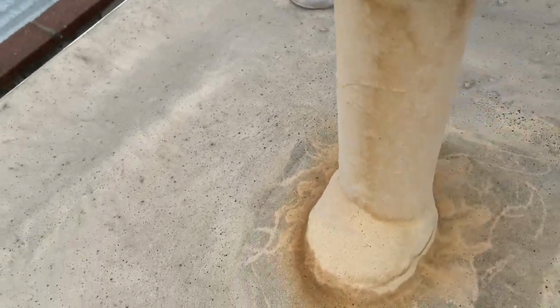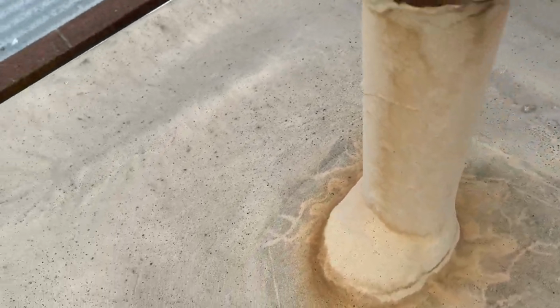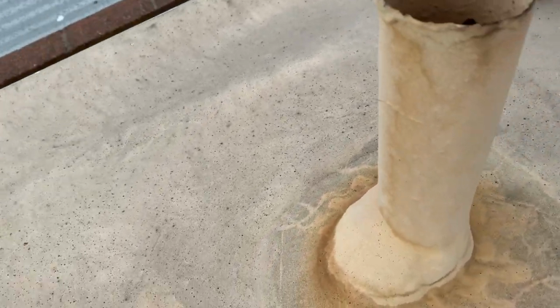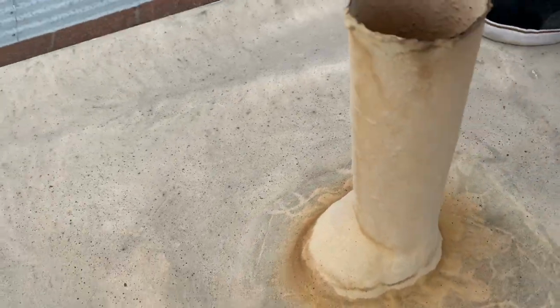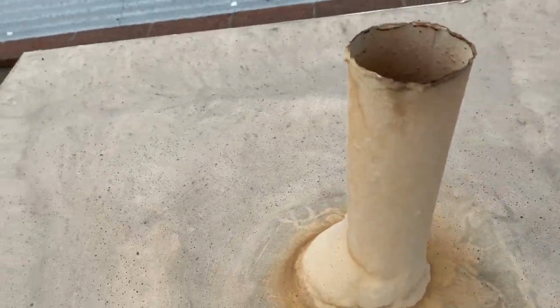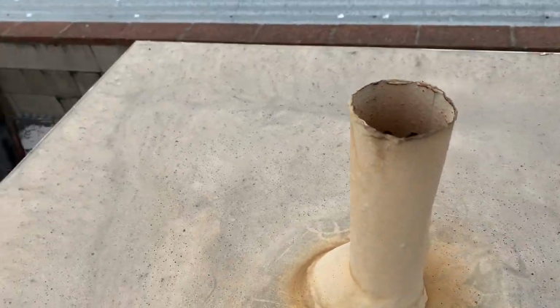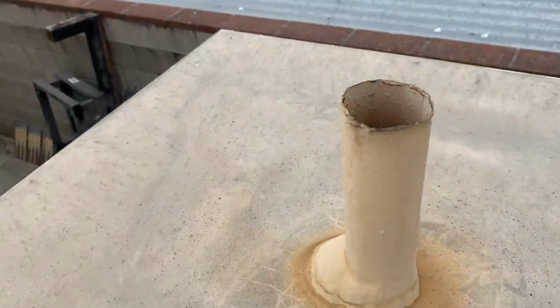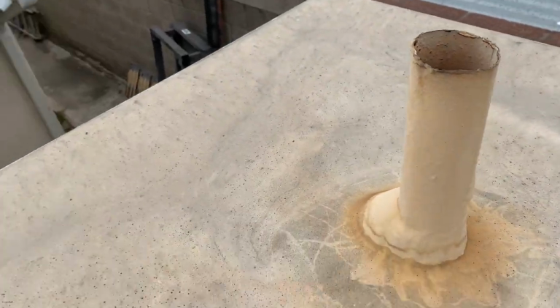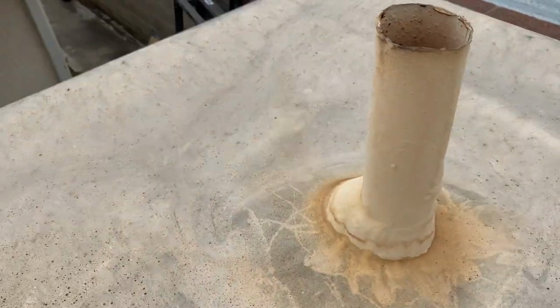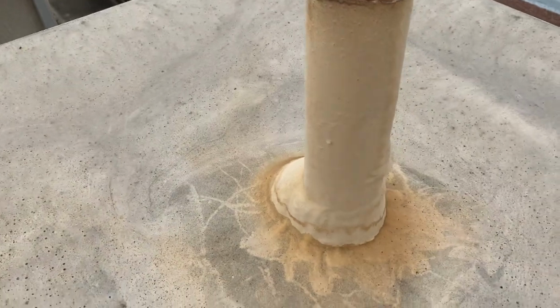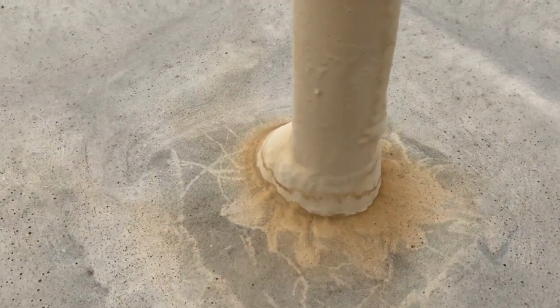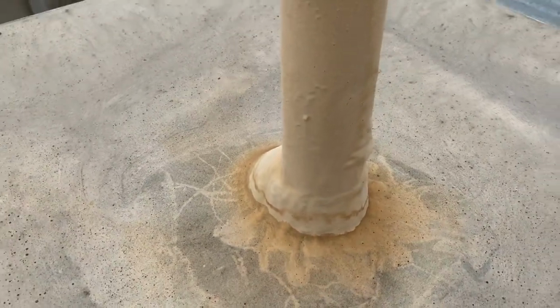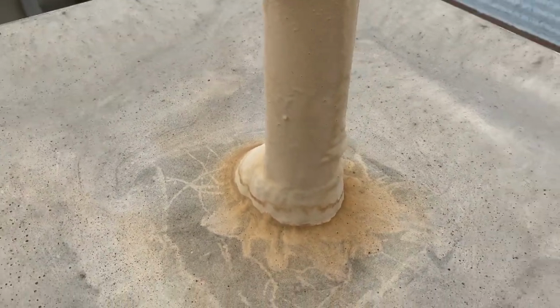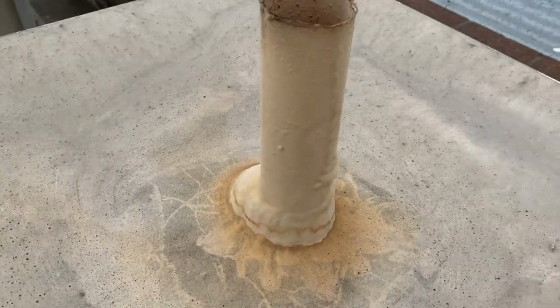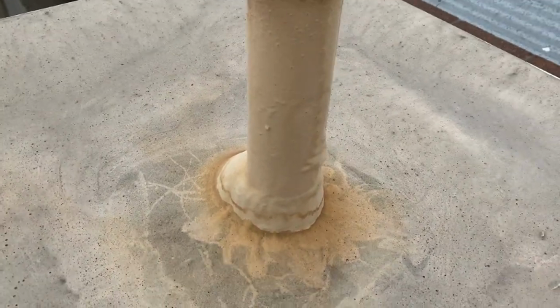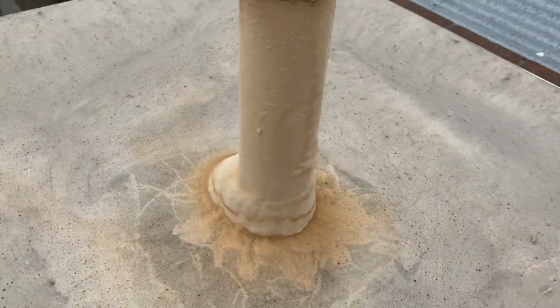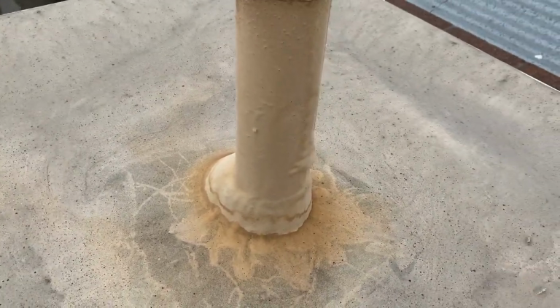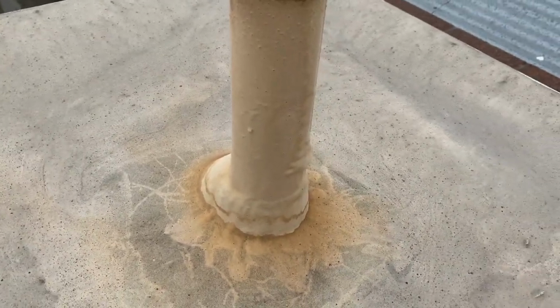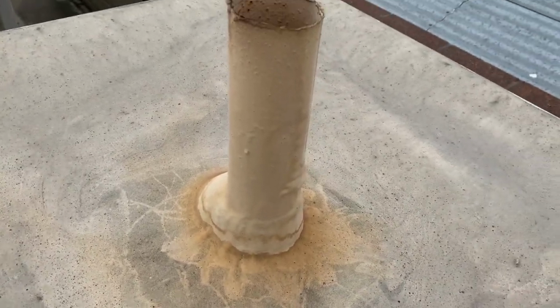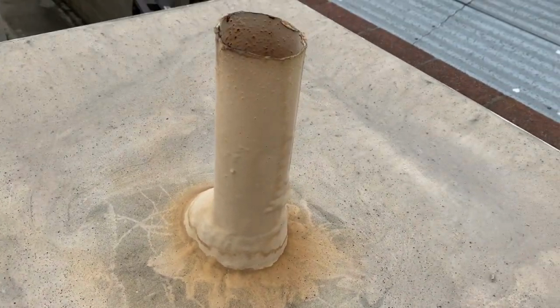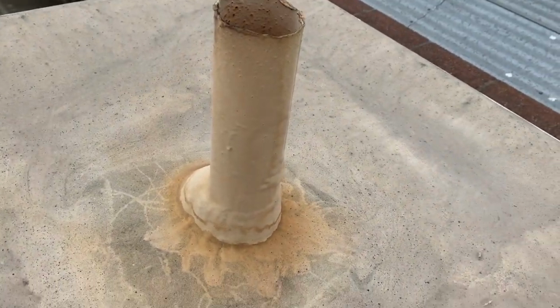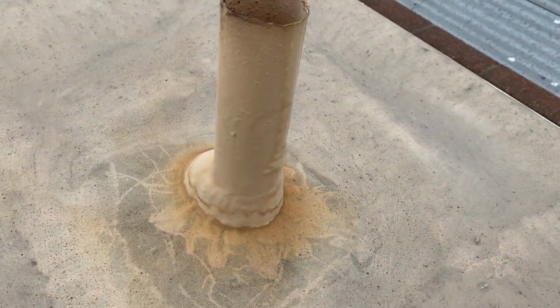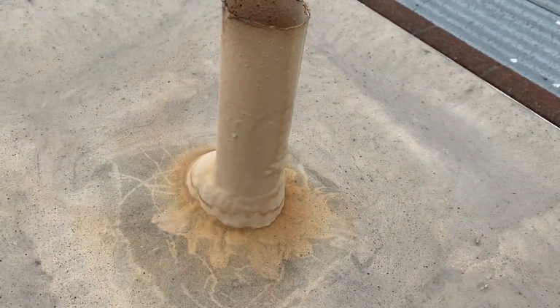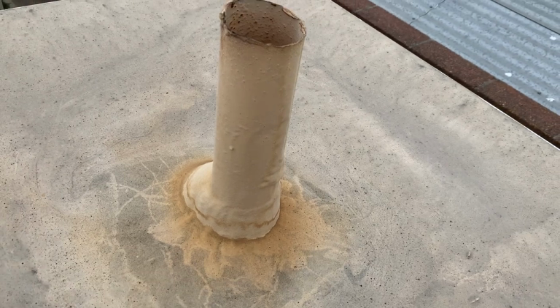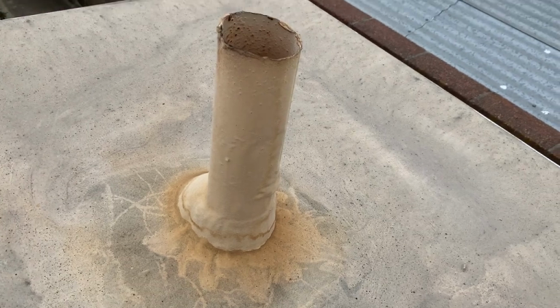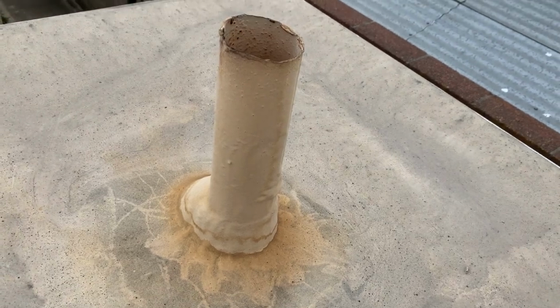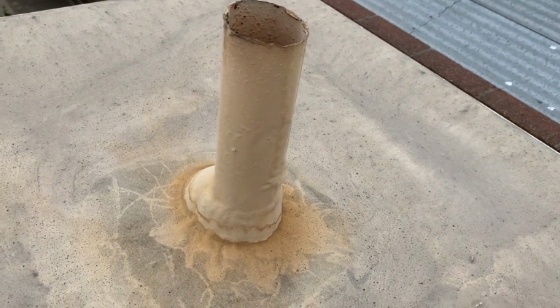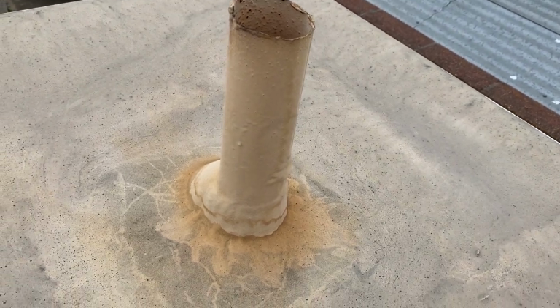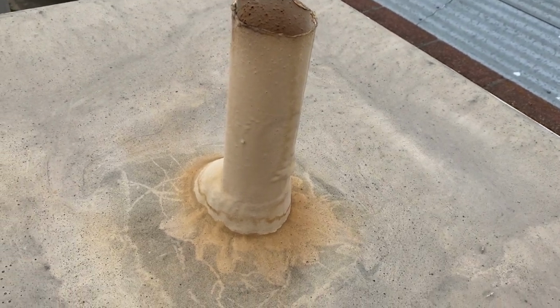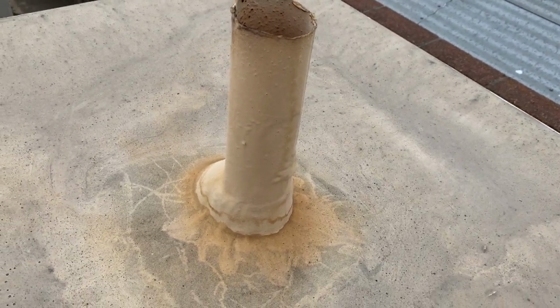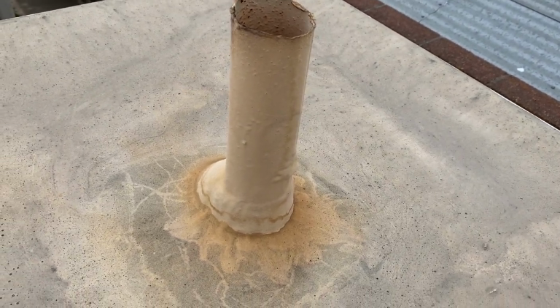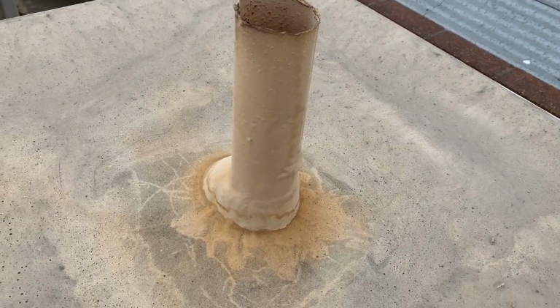As you can see, it's holding up very nicely. This is two and a half, three years — somewhere in there. The ecodor will color shift, but it will not chalk or degrade with the UV.